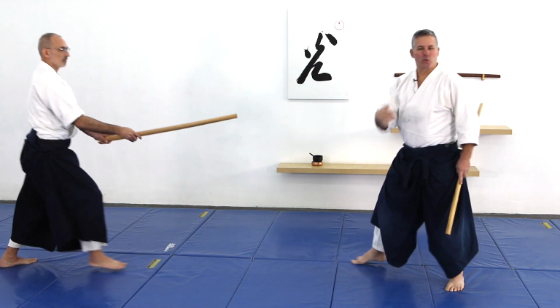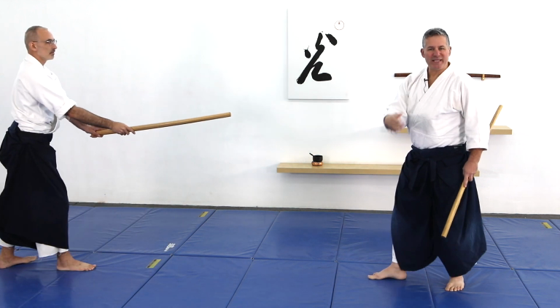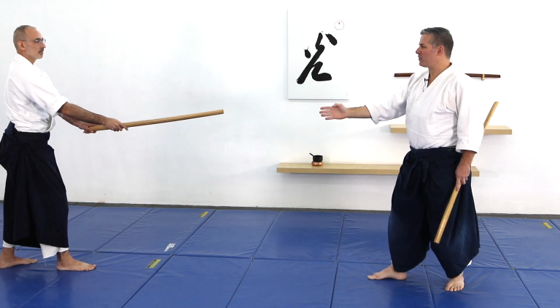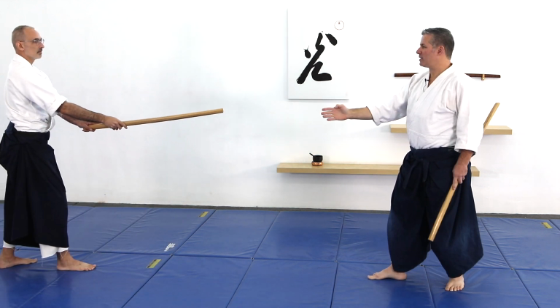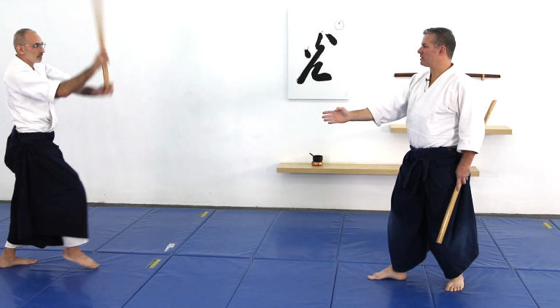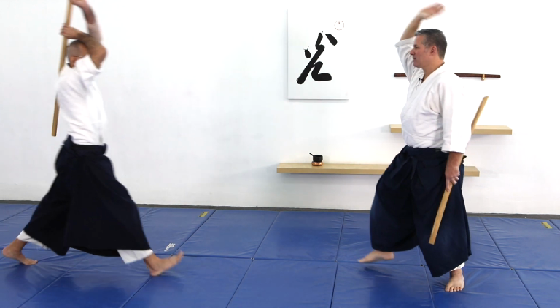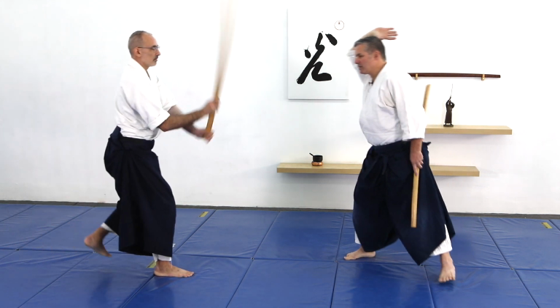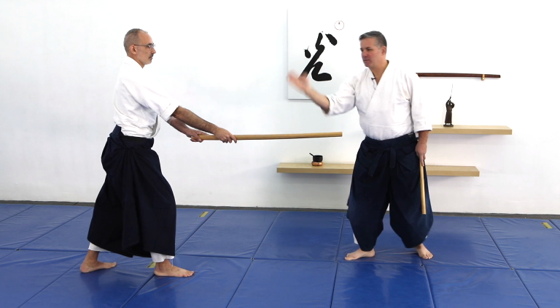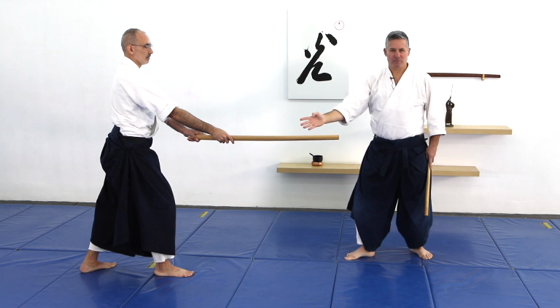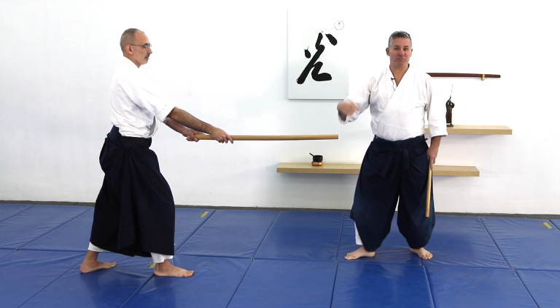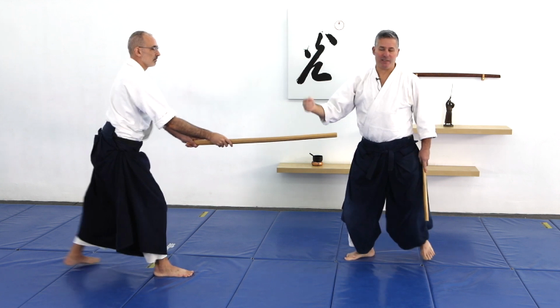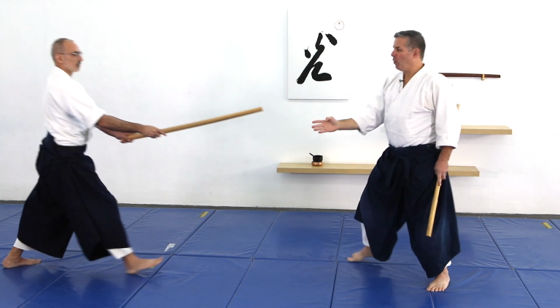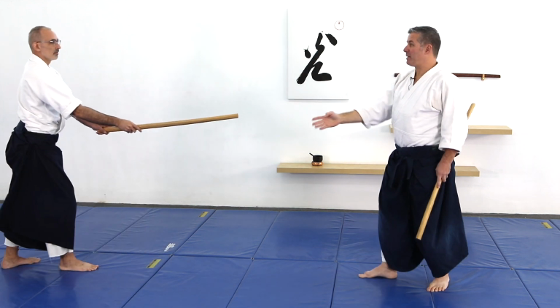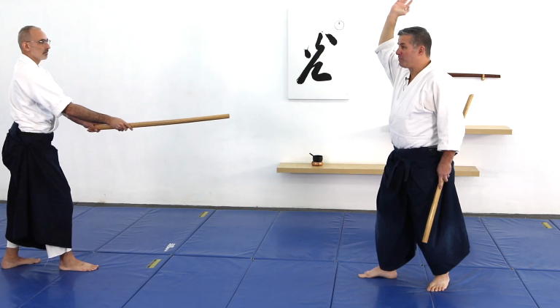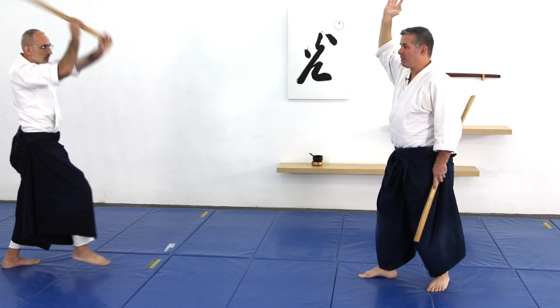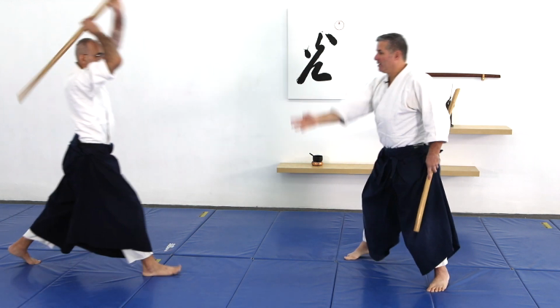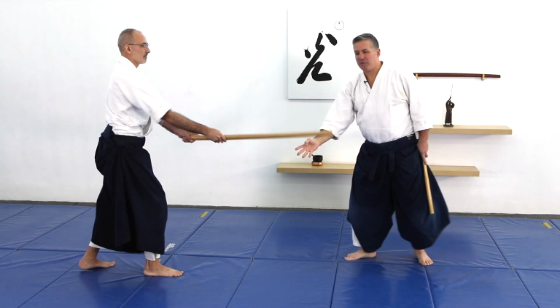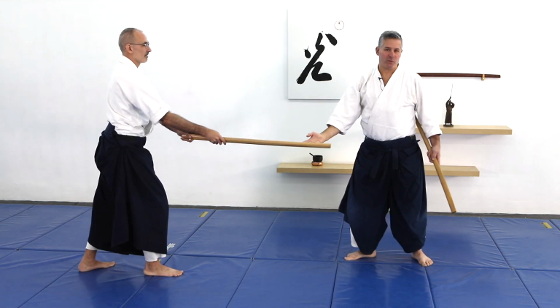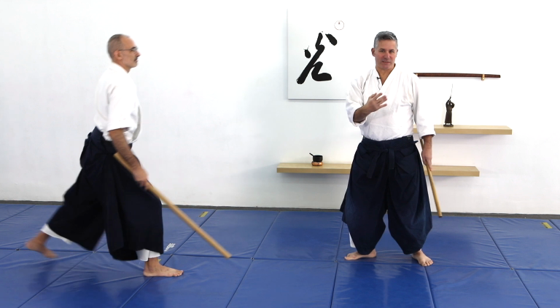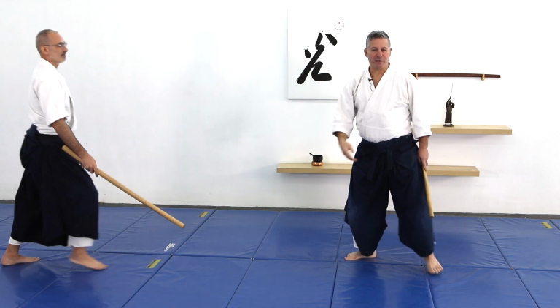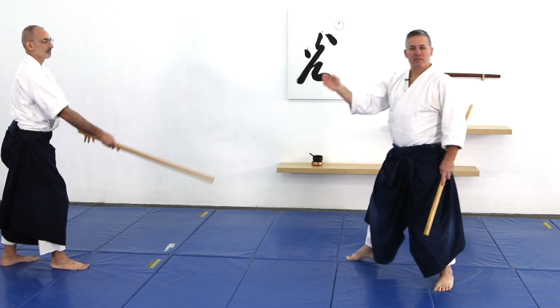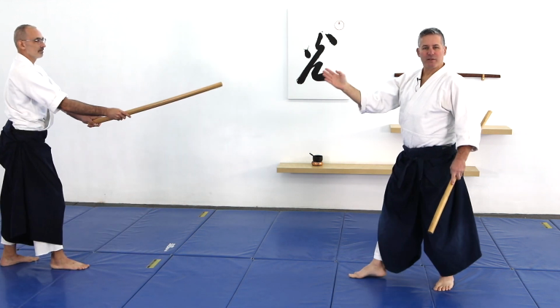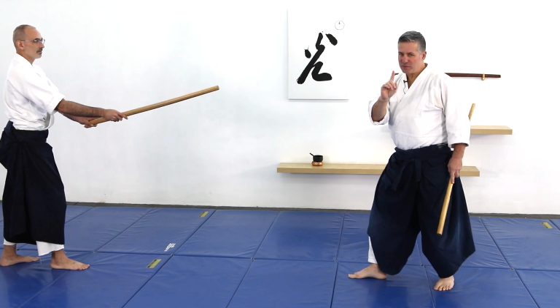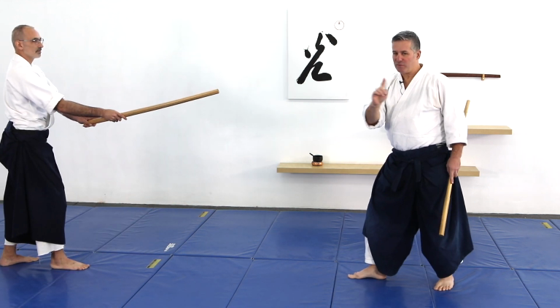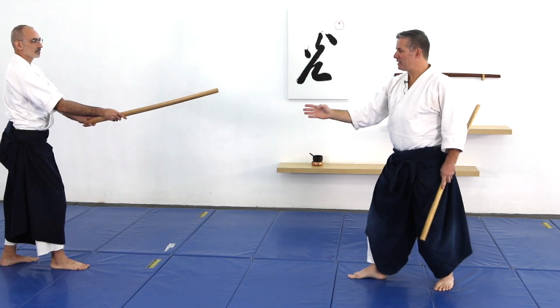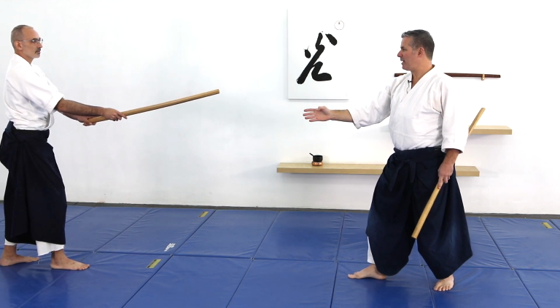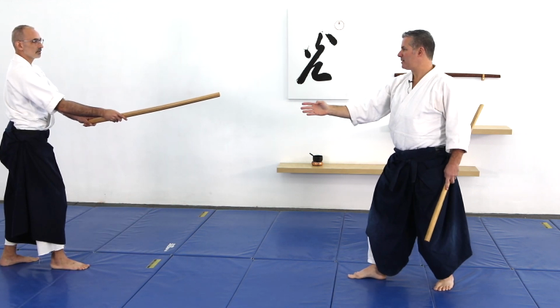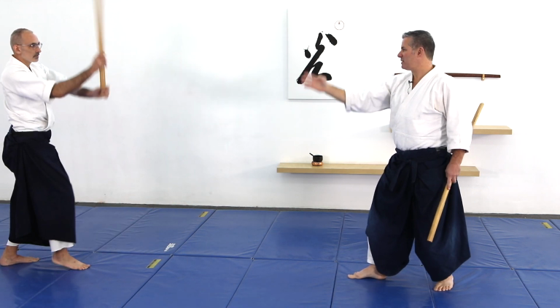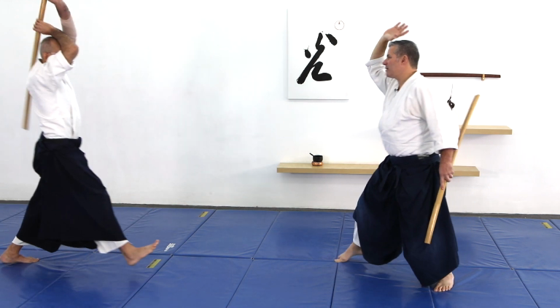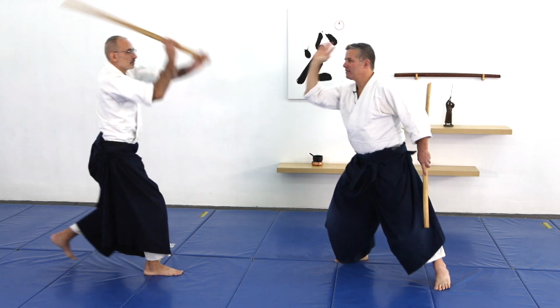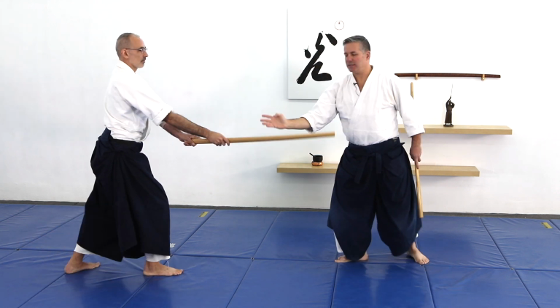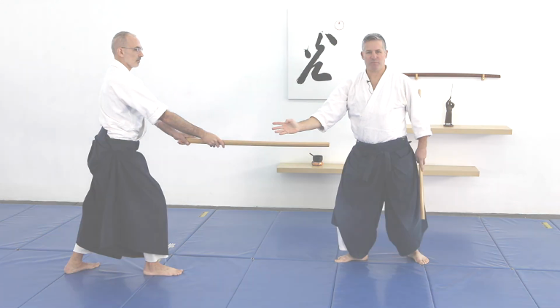When the blending is off, it looks like this — I was behind. Or maybe I moved before him and finished before him. So that's not blending. The first point of awase is that my hands have to be tied in to his hand movement.